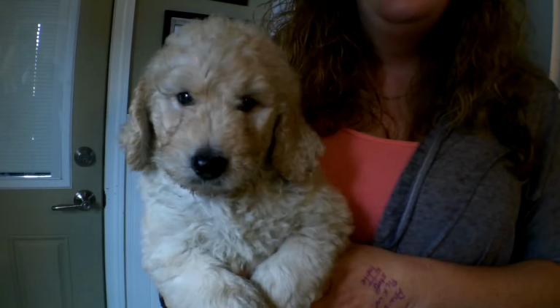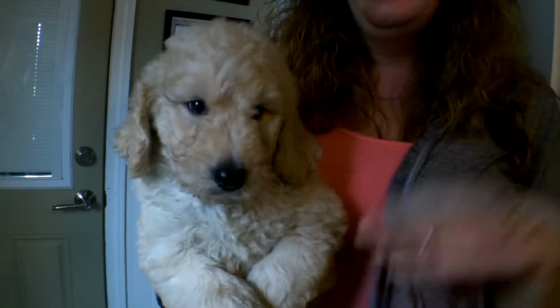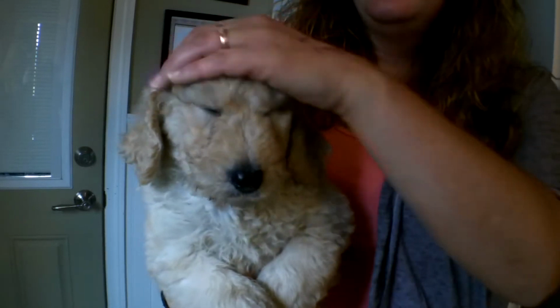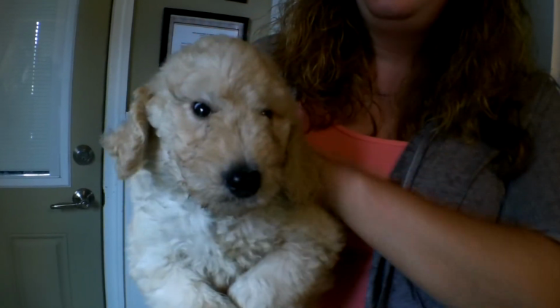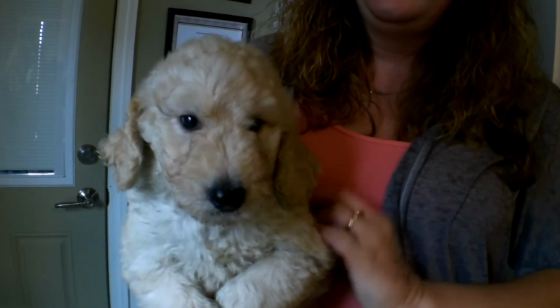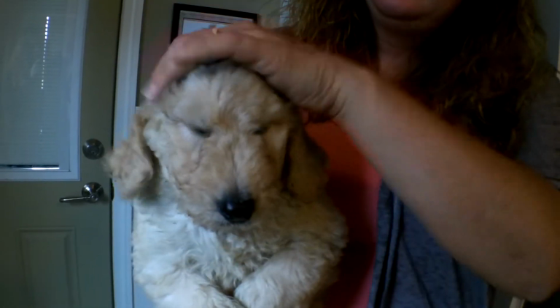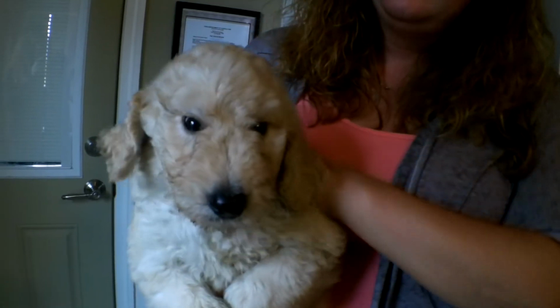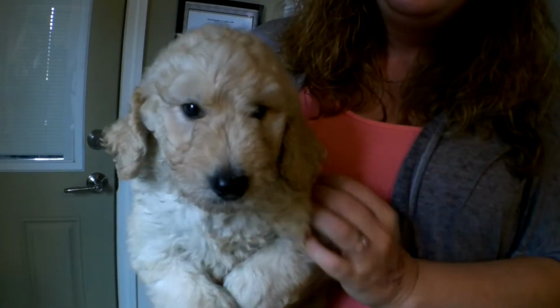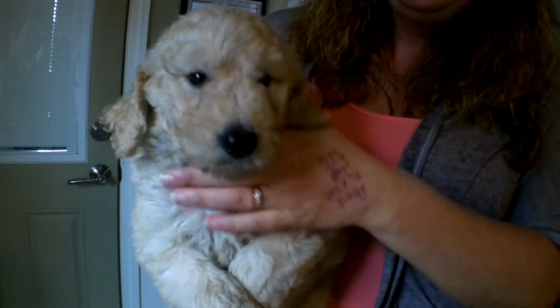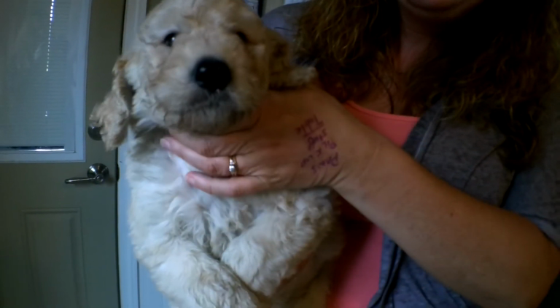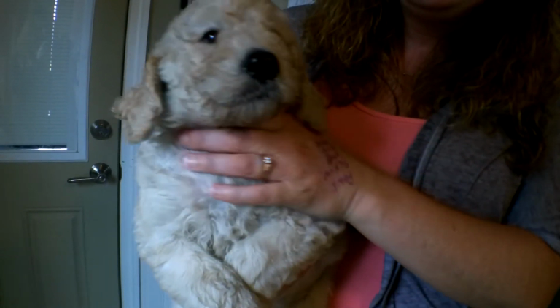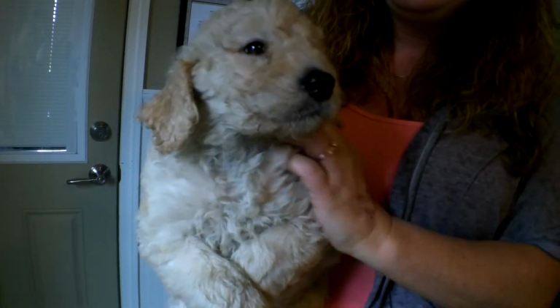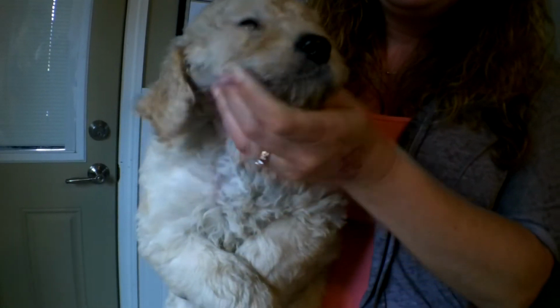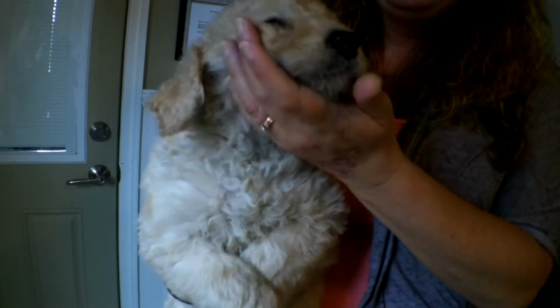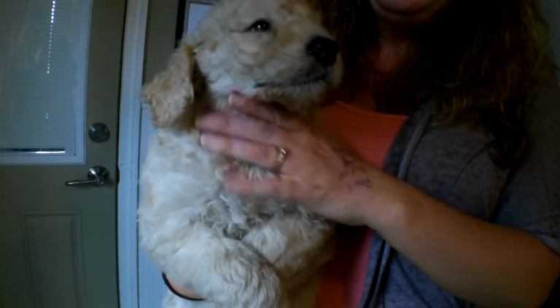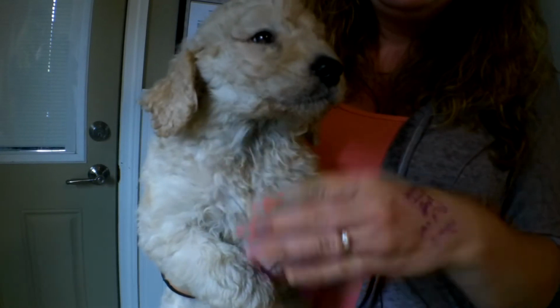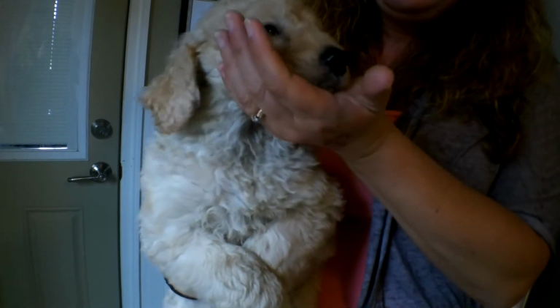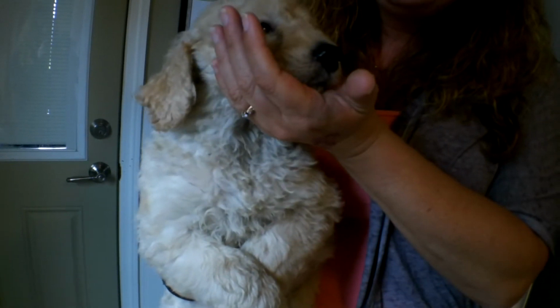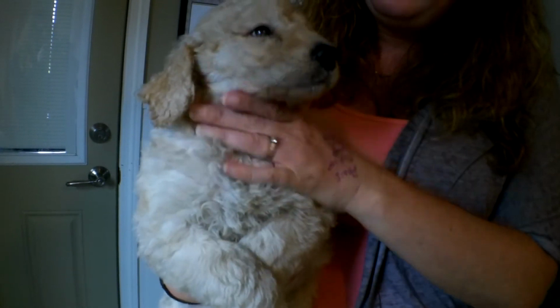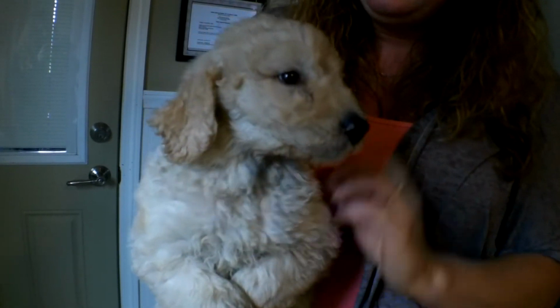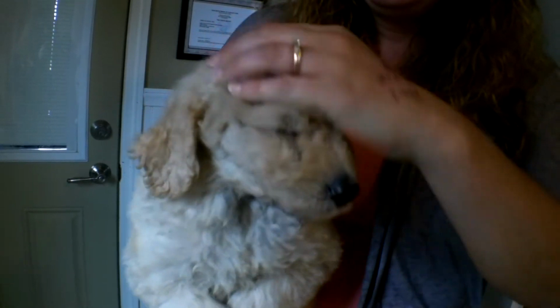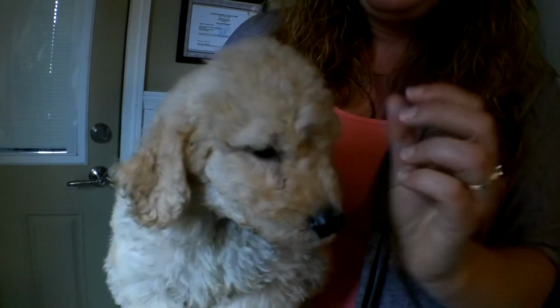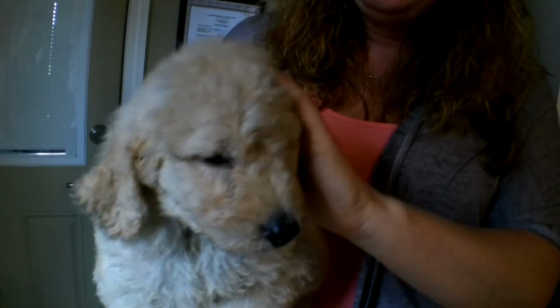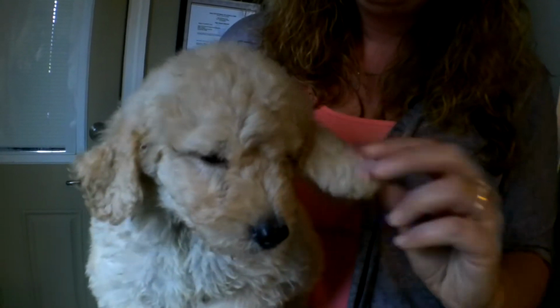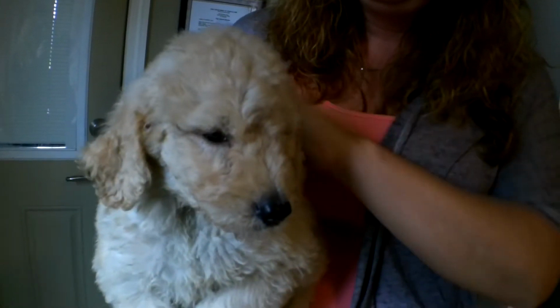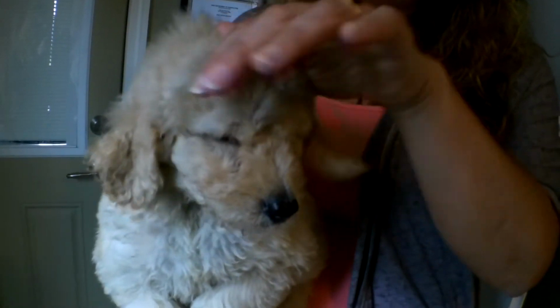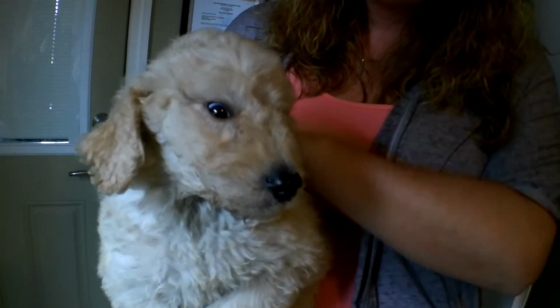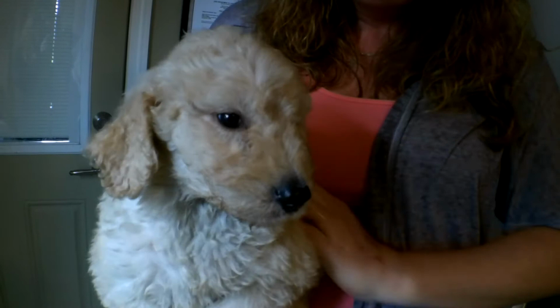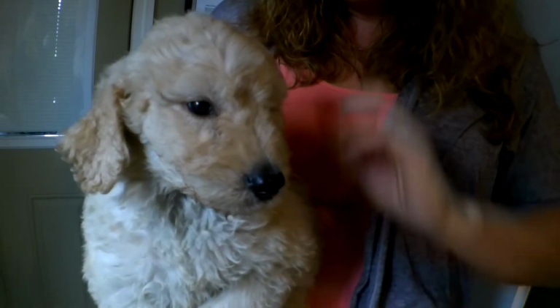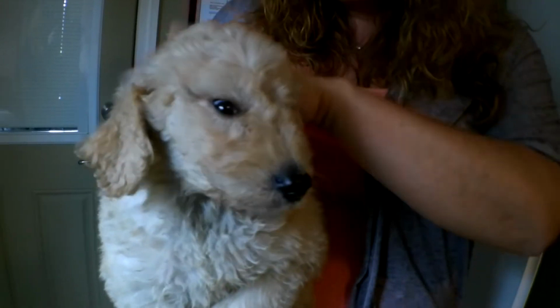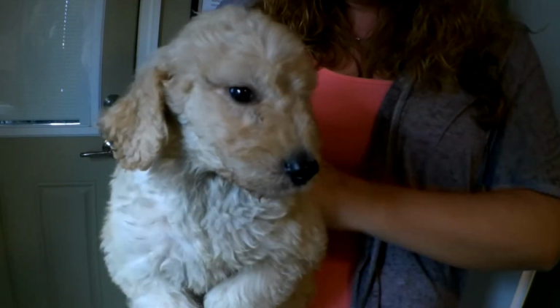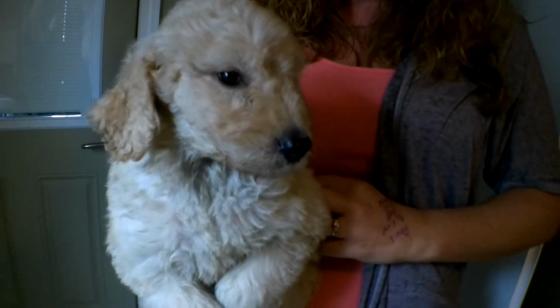Here we have the sober female out of Heidi's litter. She, as you can see, is adorable. Another straight baby coat. She does have a little bit more curls than the other ones, but pretty much just a straight baby coat.